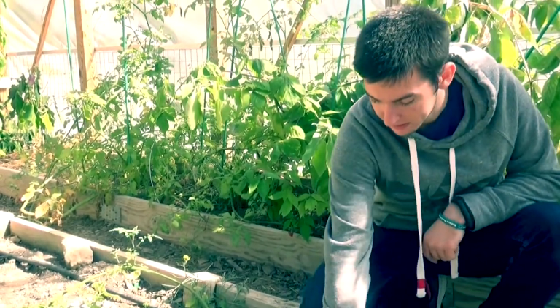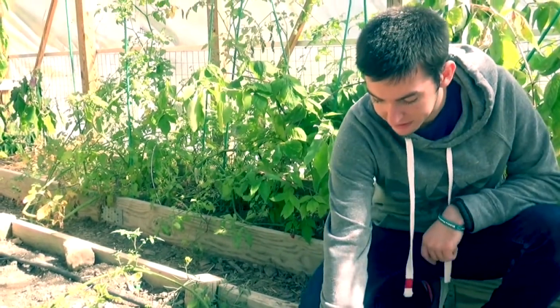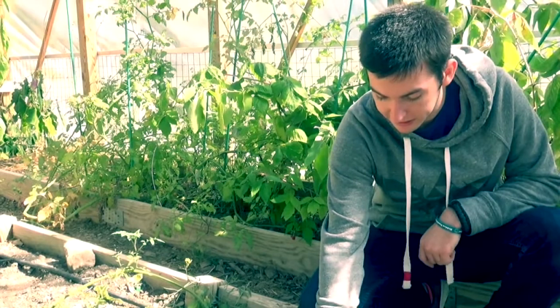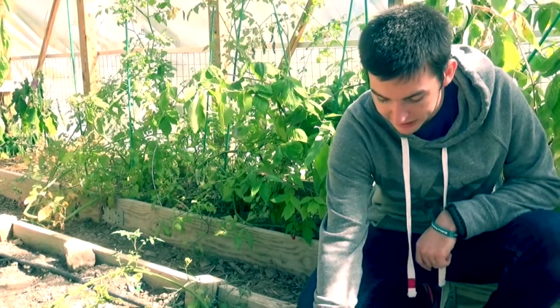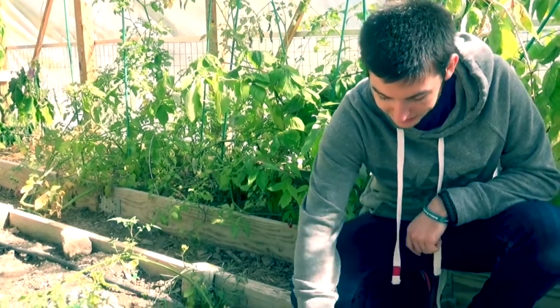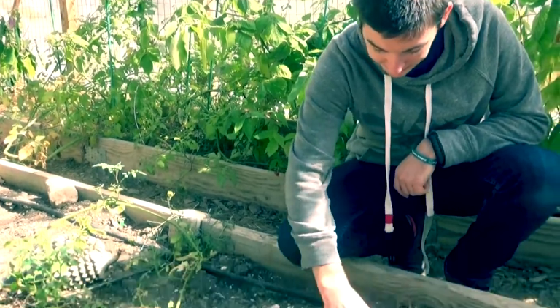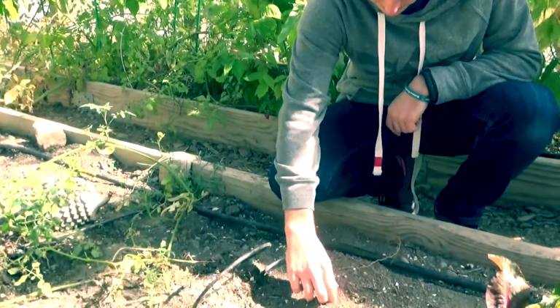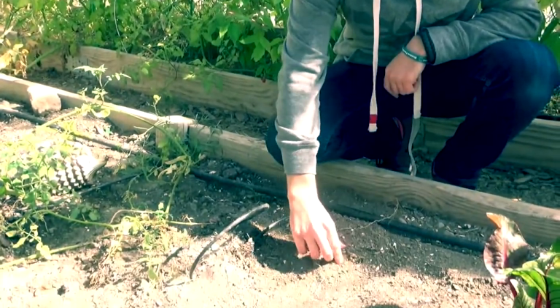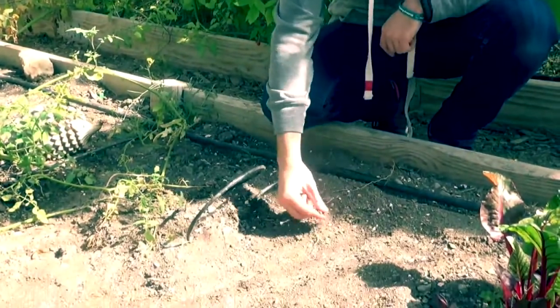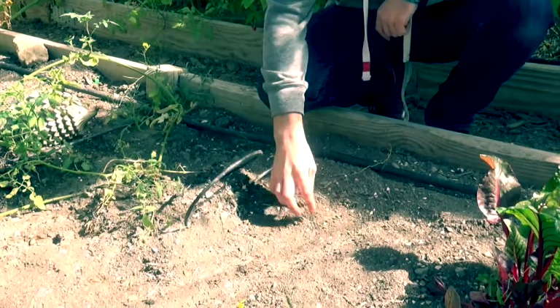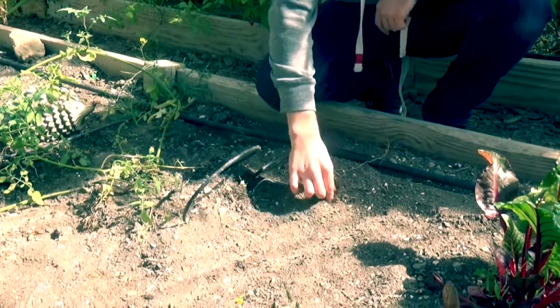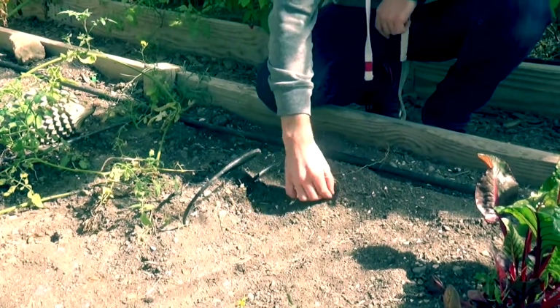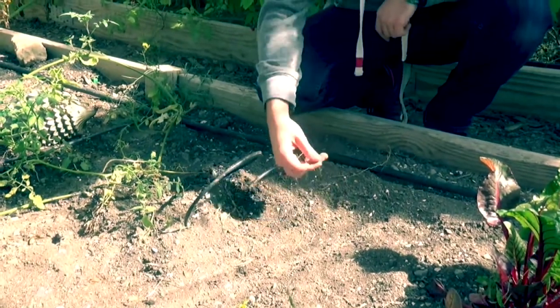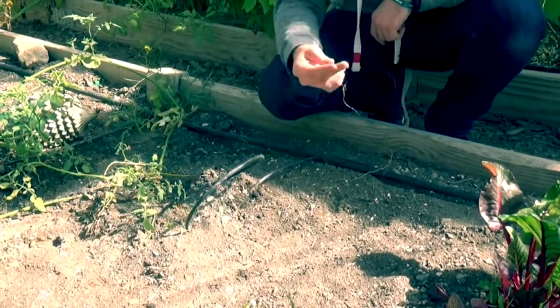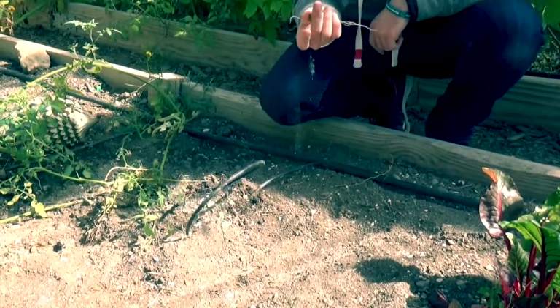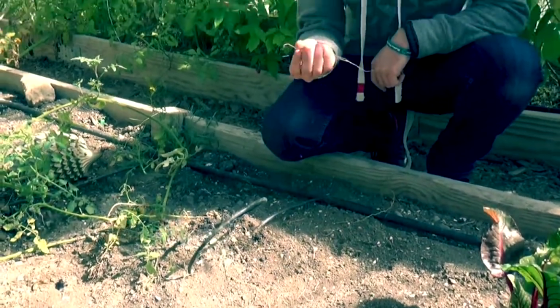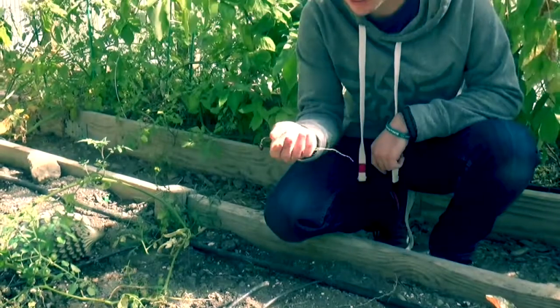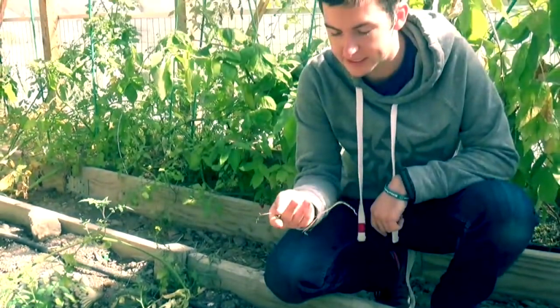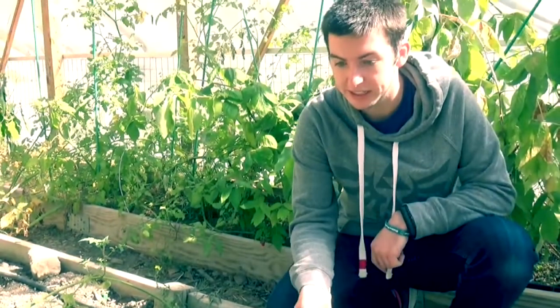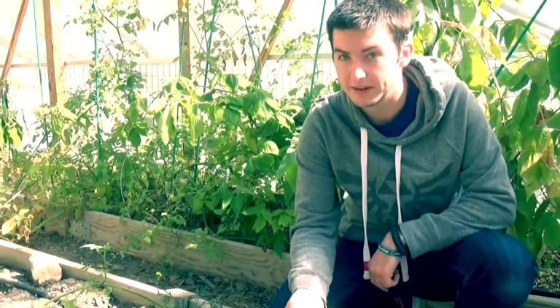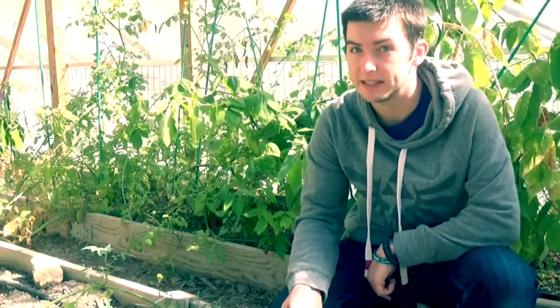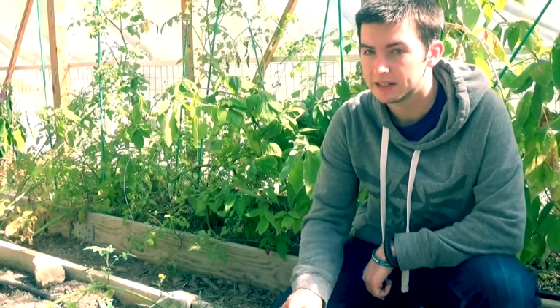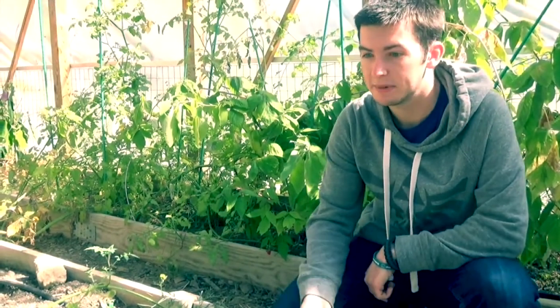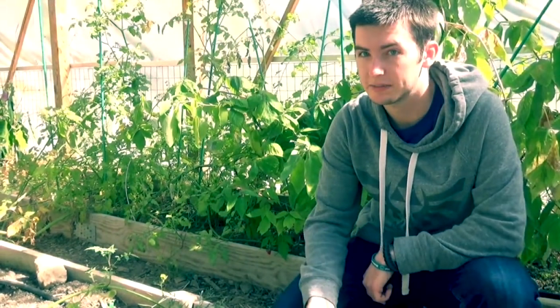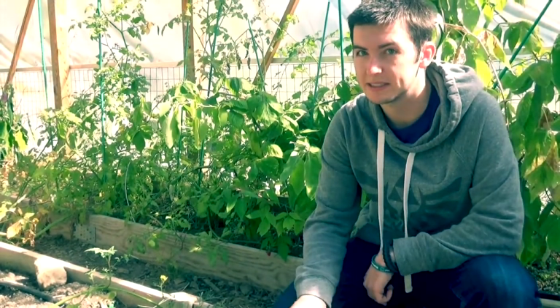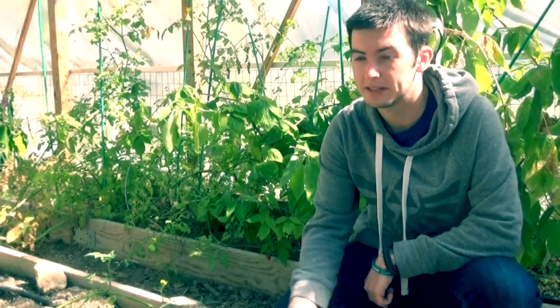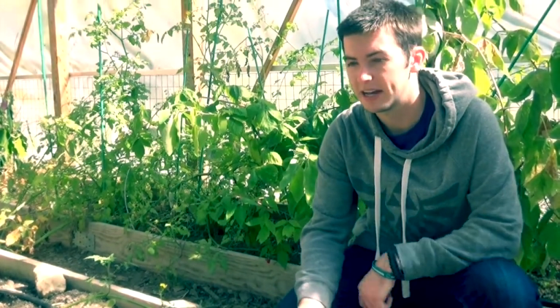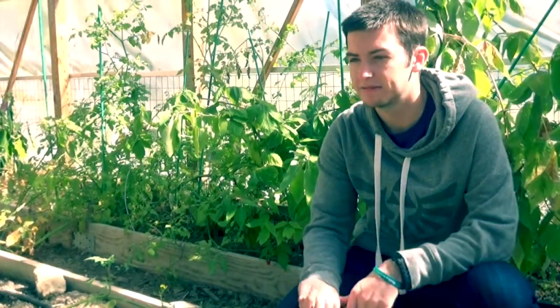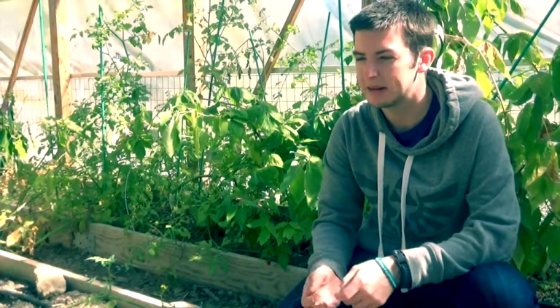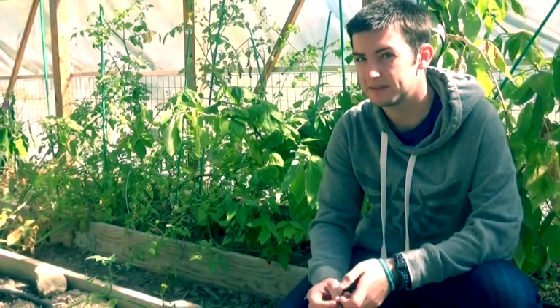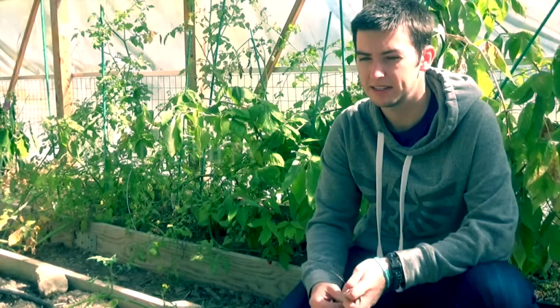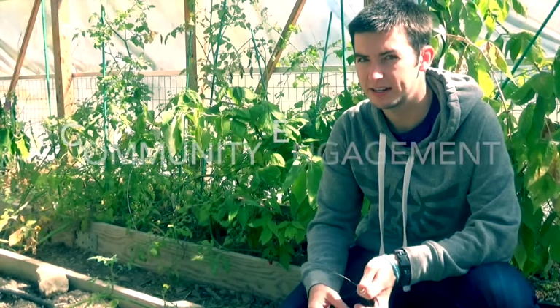And this soil here — you can actually see some scraps. These actually come from the compost bins that we have in the back of Eco House.